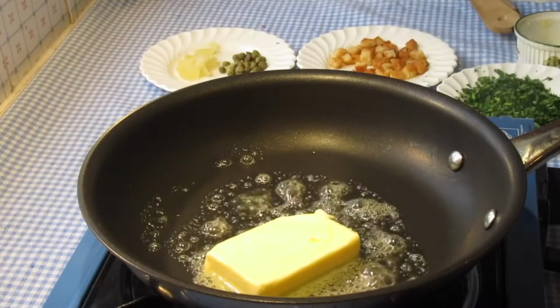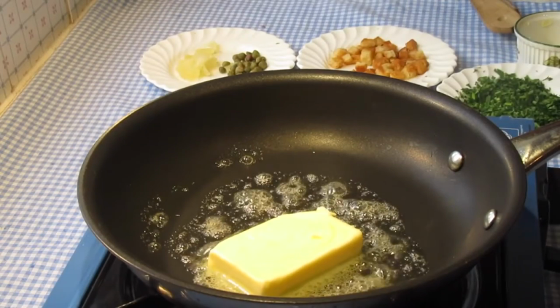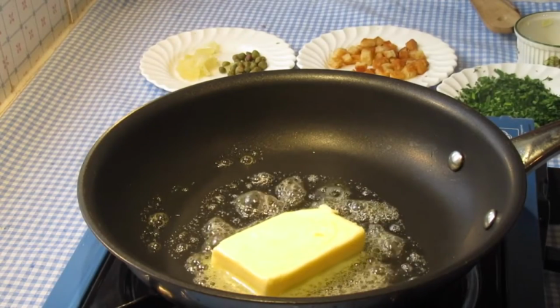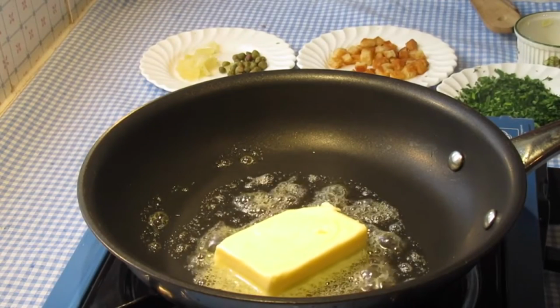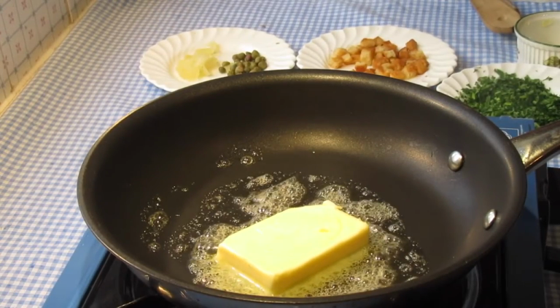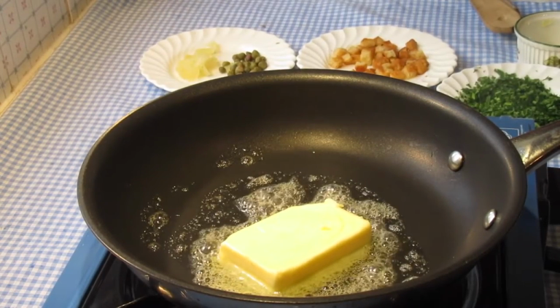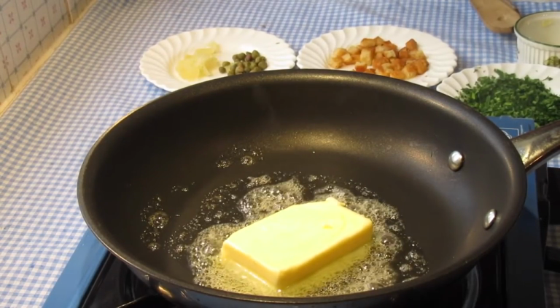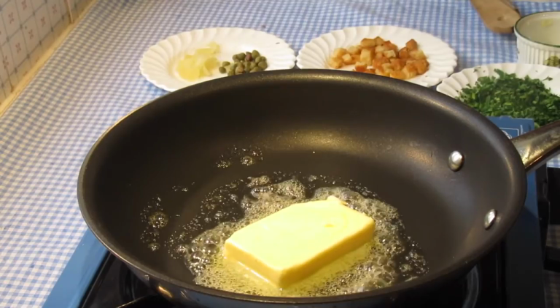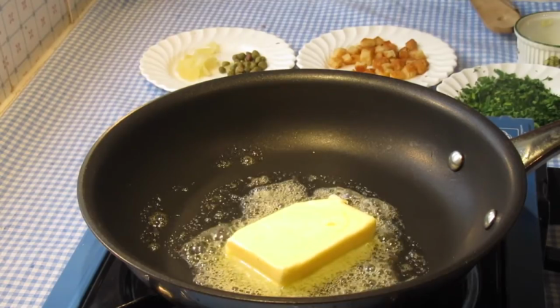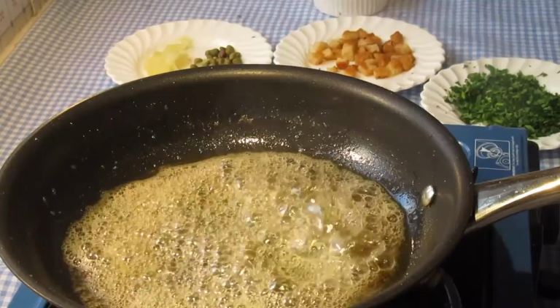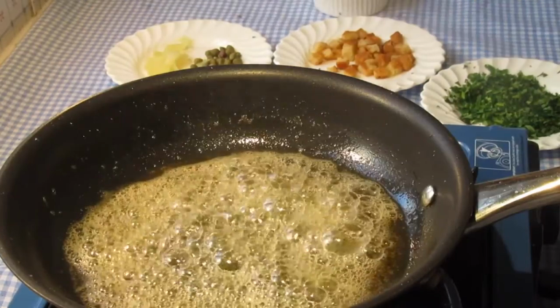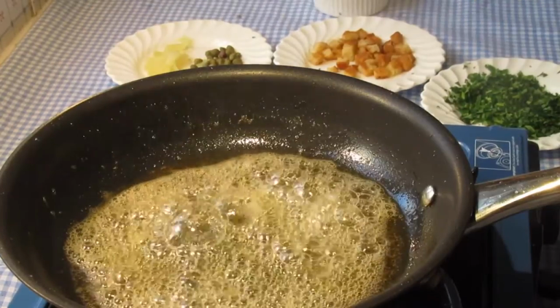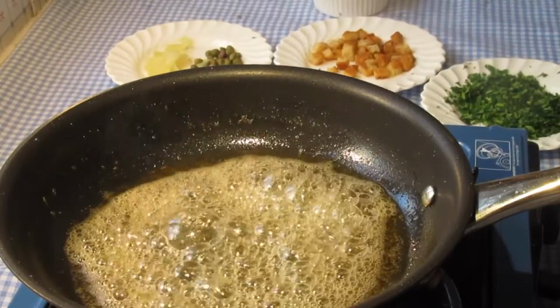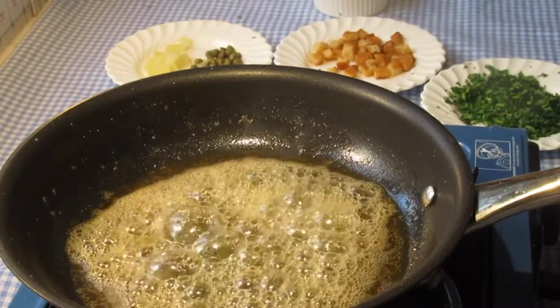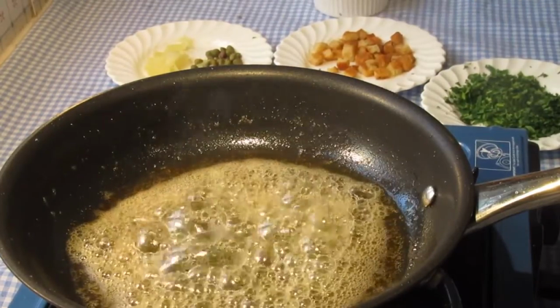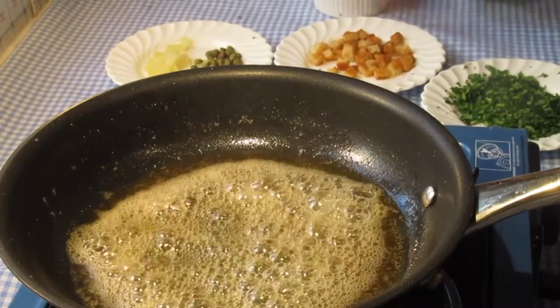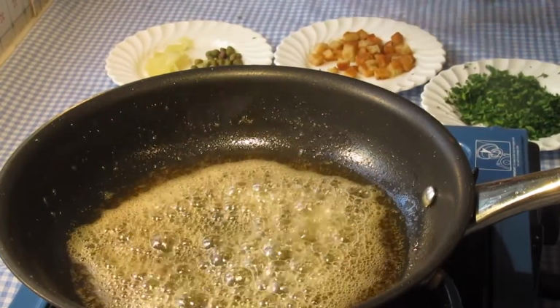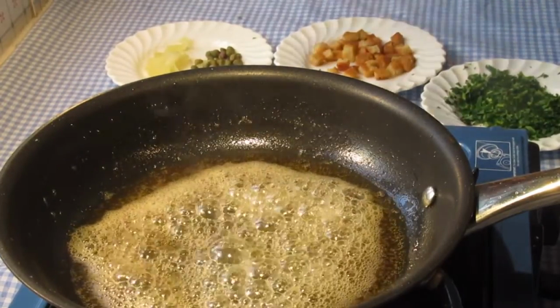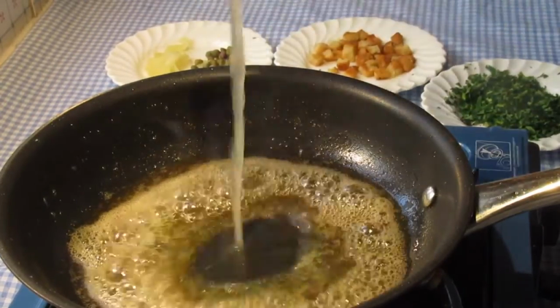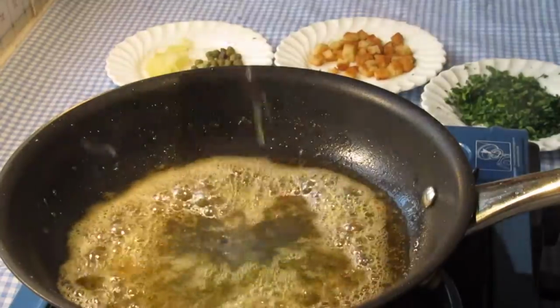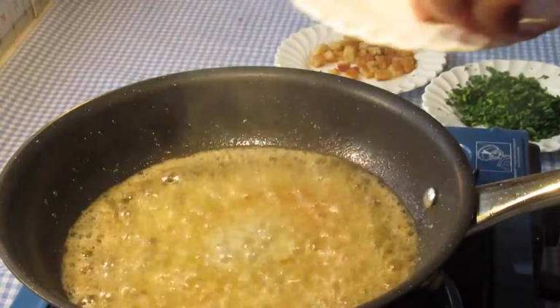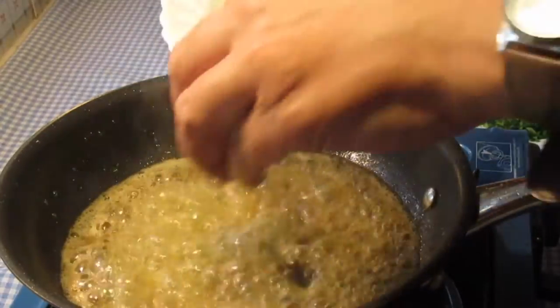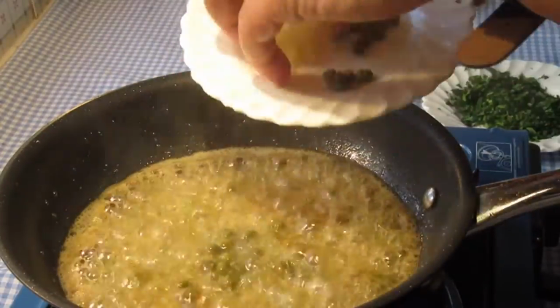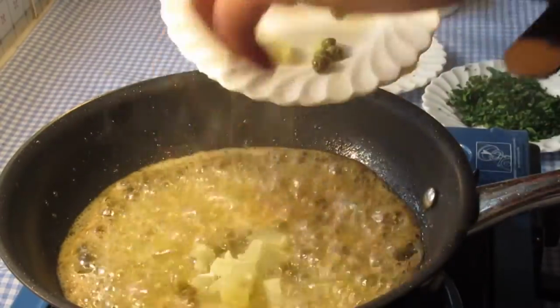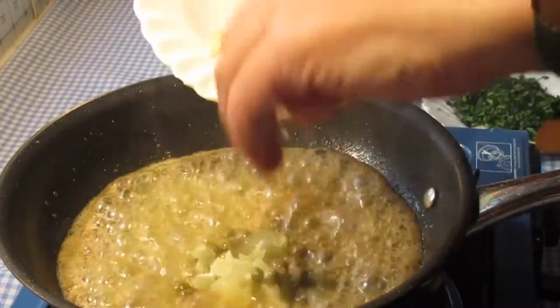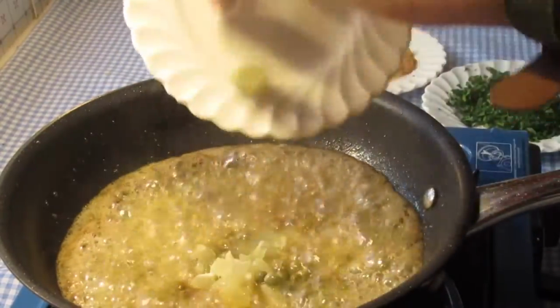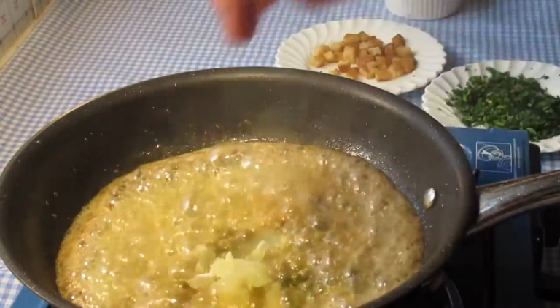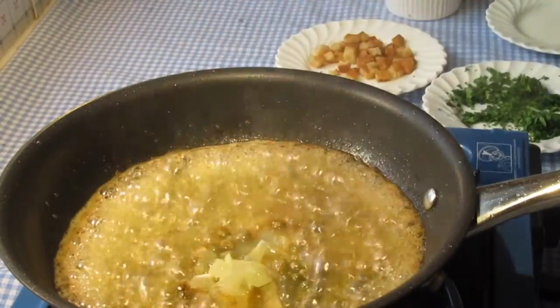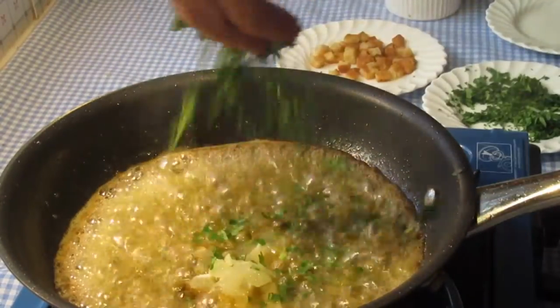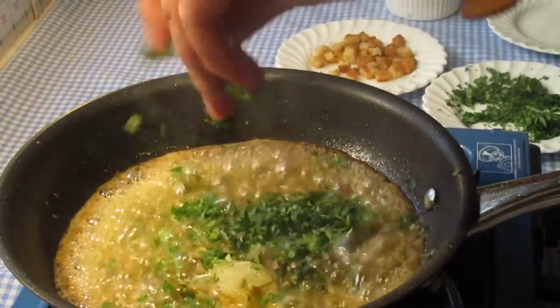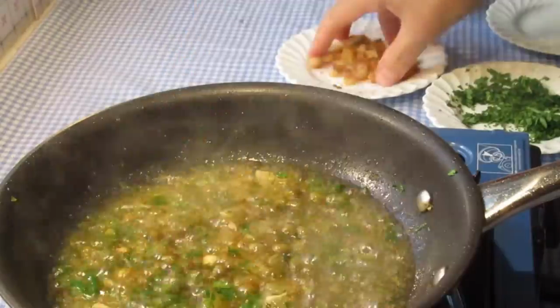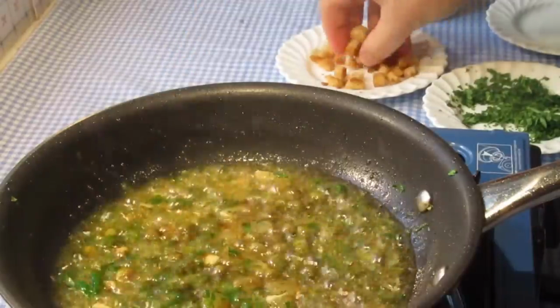Finally, a clean pan is heated until very hot, into which the remaining butter goes — just to the point when the sizzling and the foaming subside, and no later. The remaining ingredients are added: lemon juice, capers, lemon dice, parsley and finally the crouton.